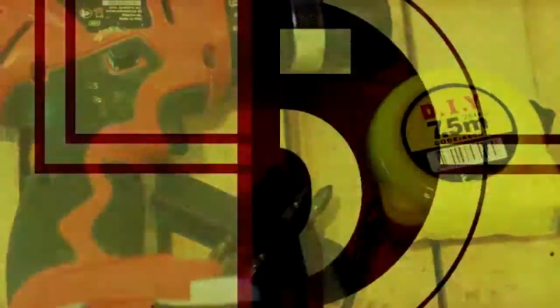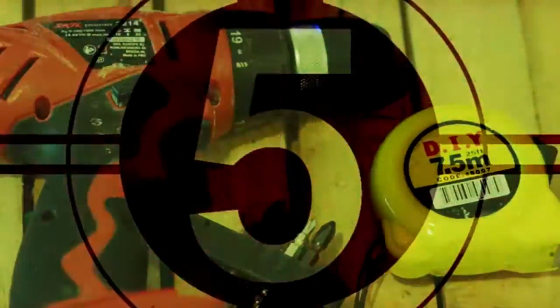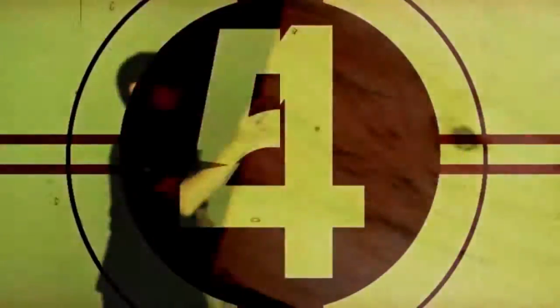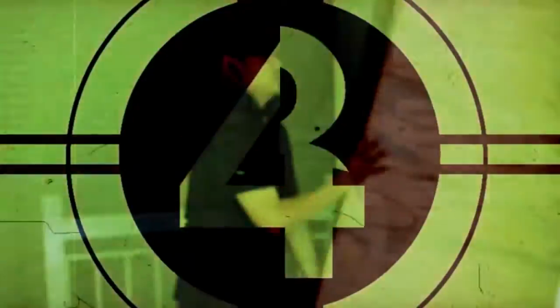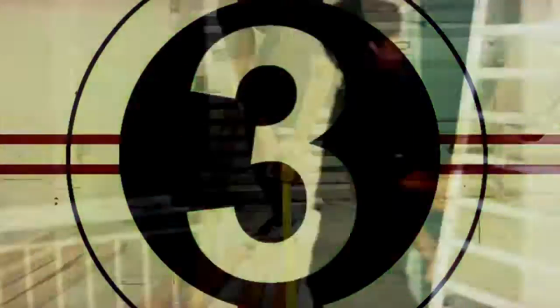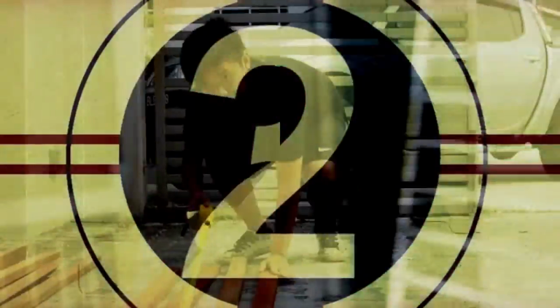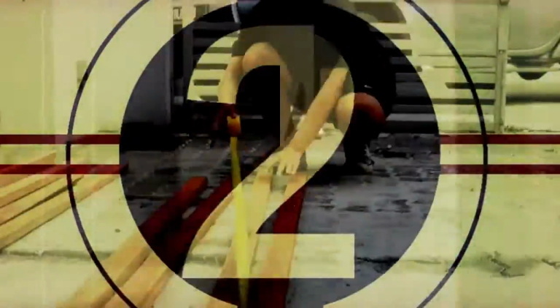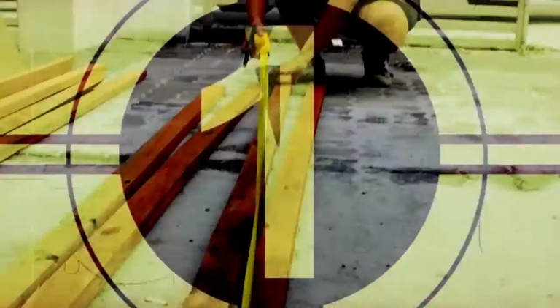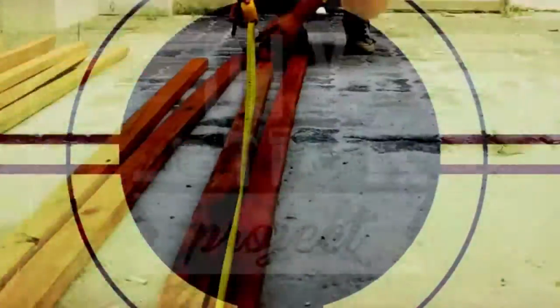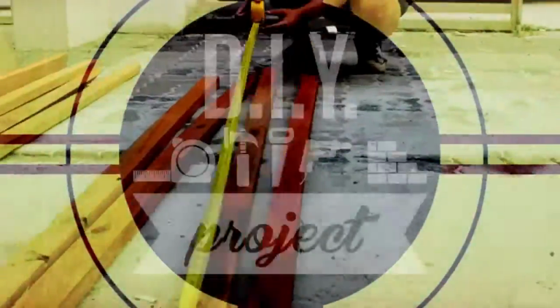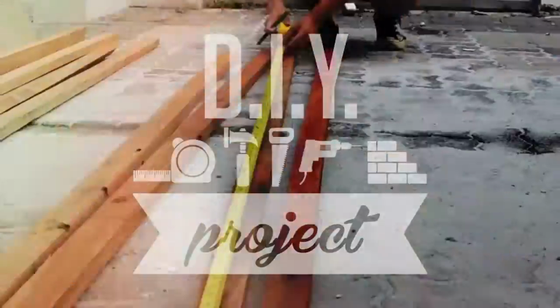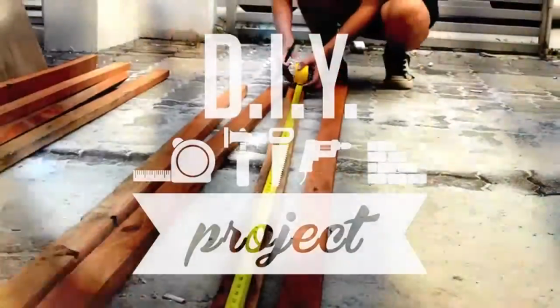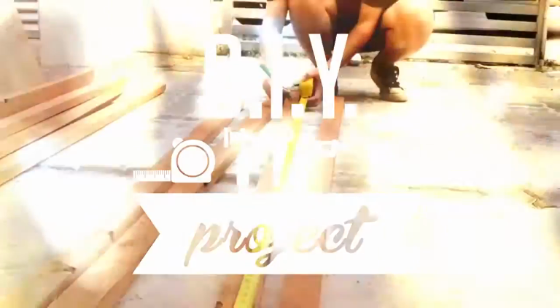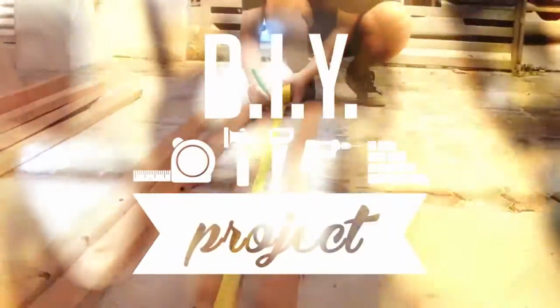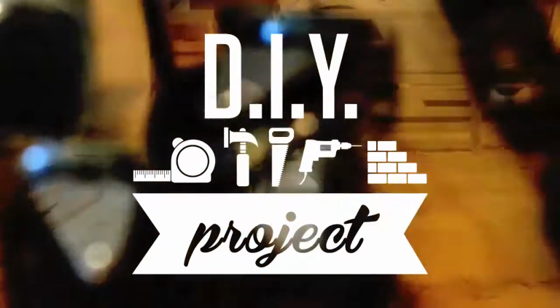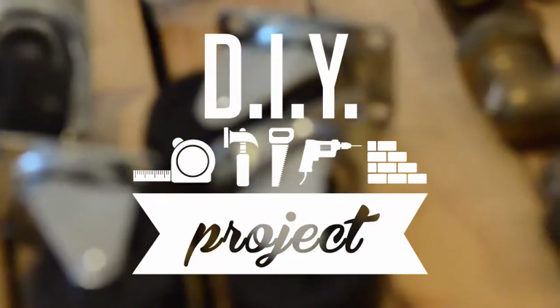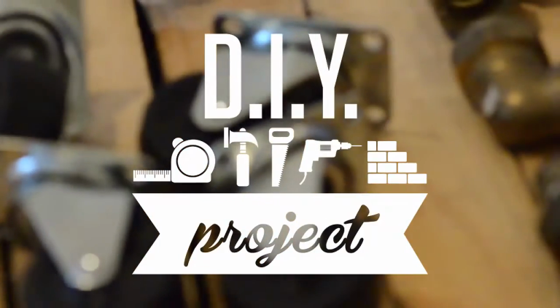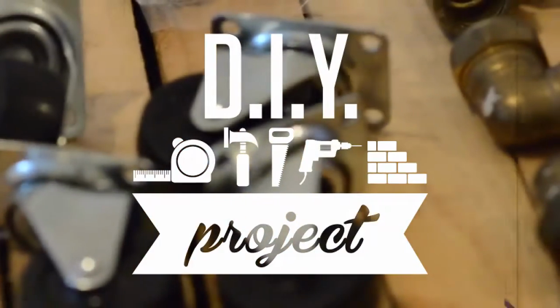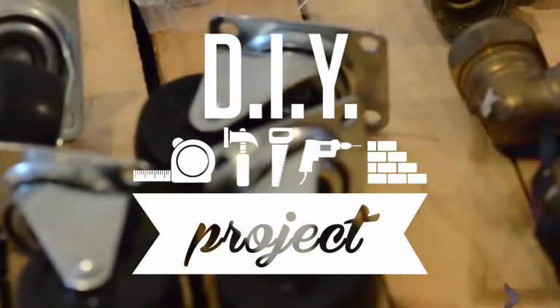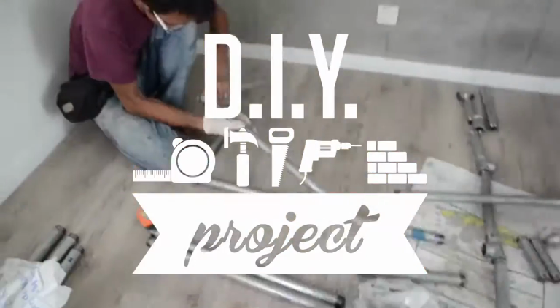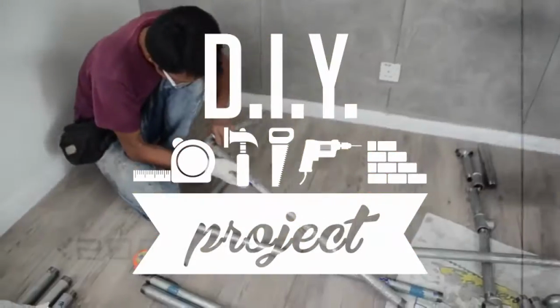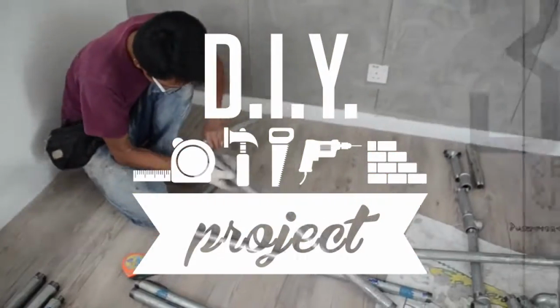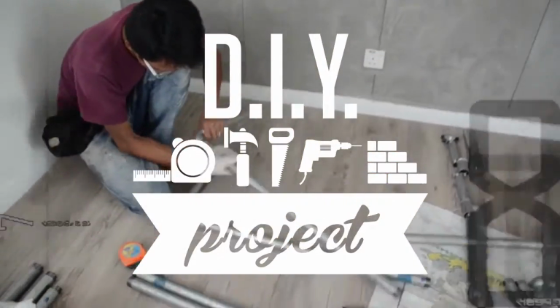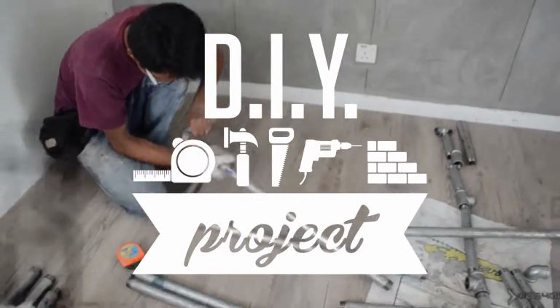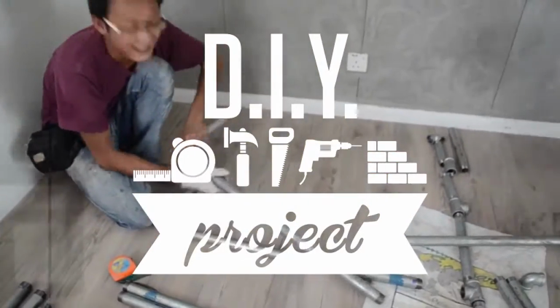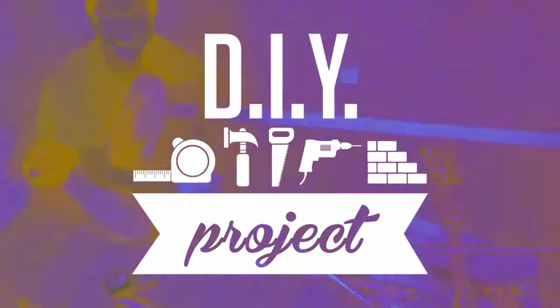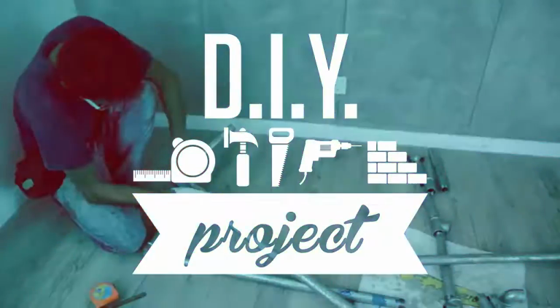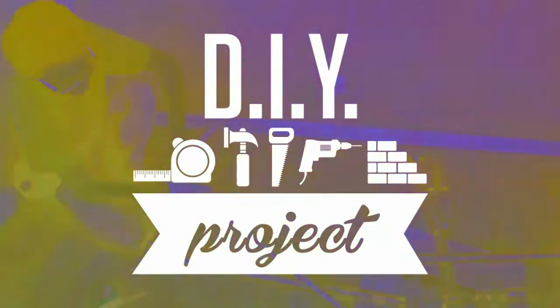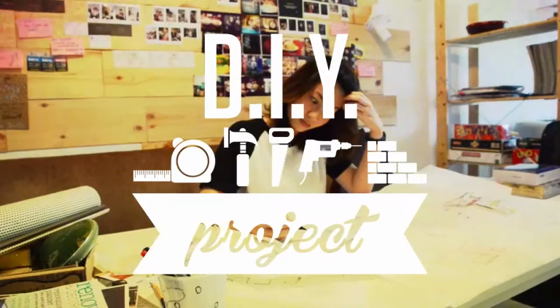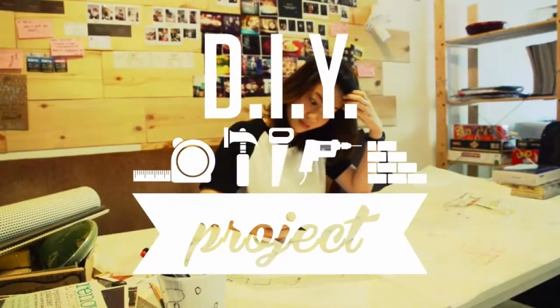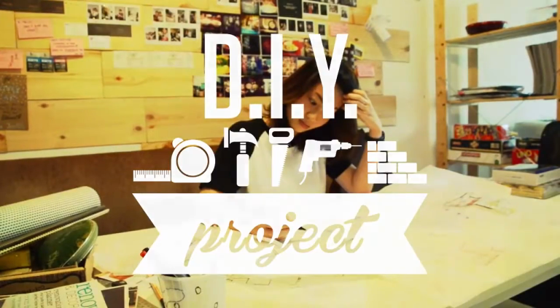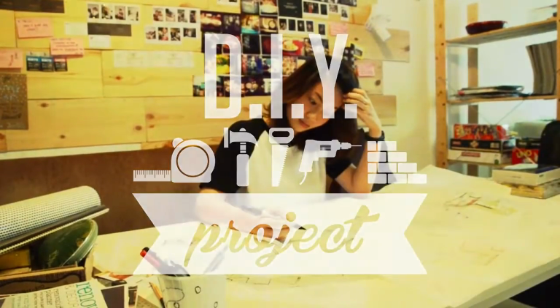Hi guys, welcome to another episode of DIY project presented by Cash Design Studio. In this episode, we will be showing you how to make your own DIY beer bottle lamp.